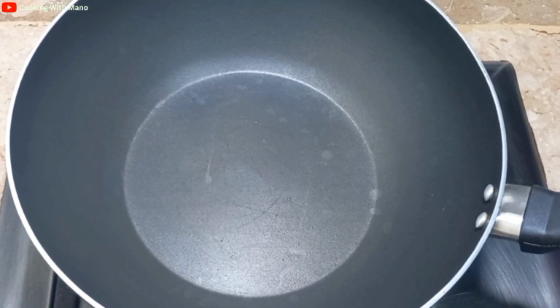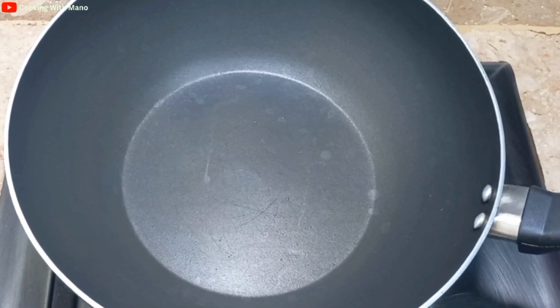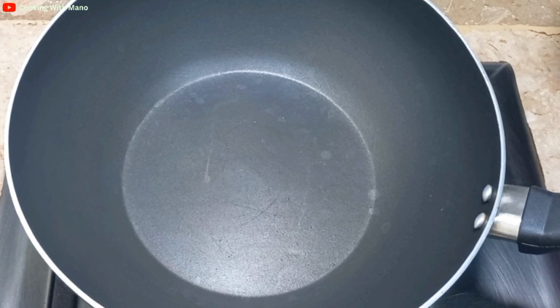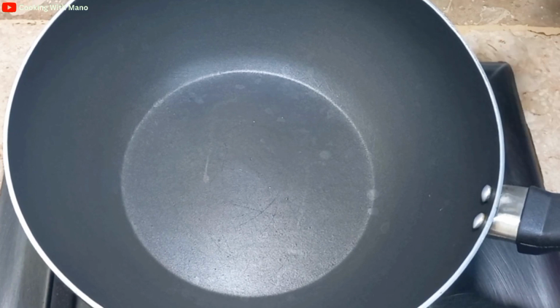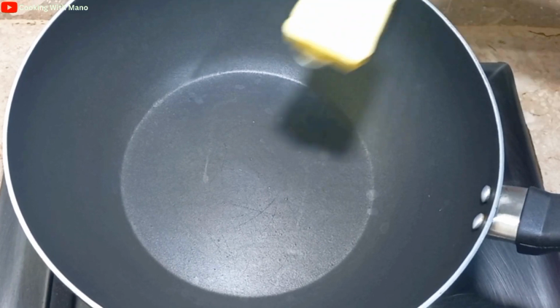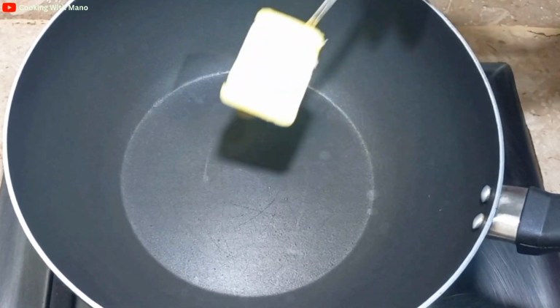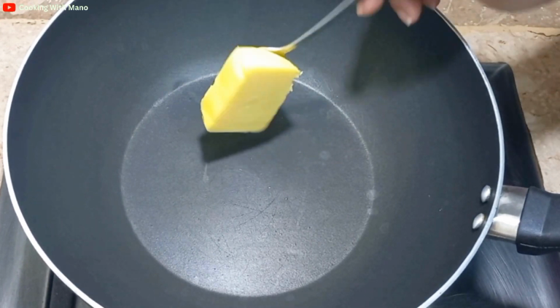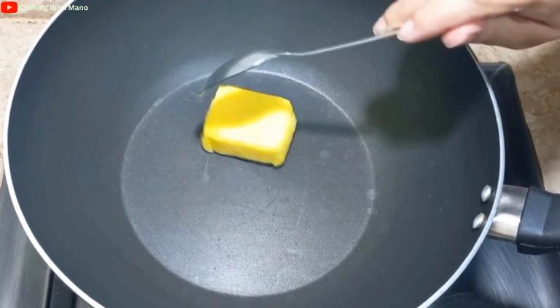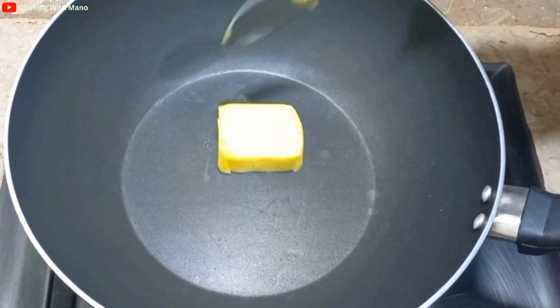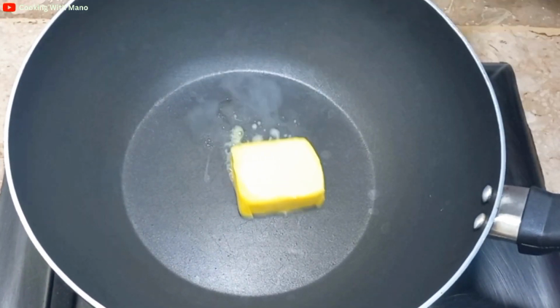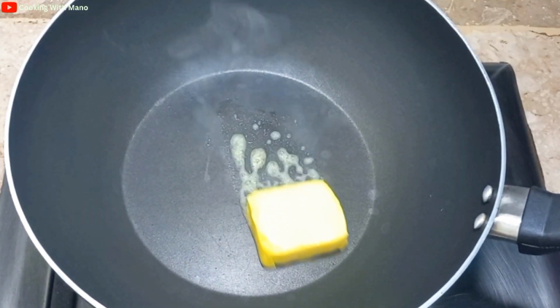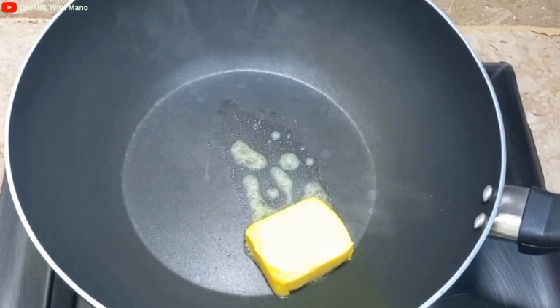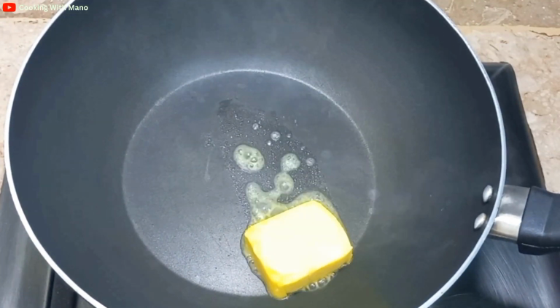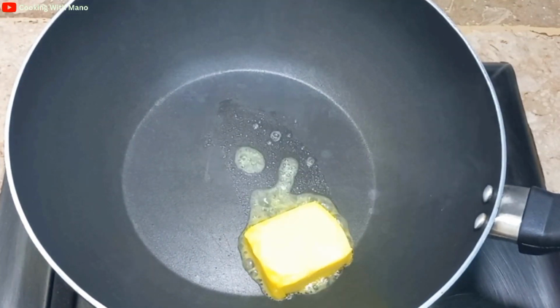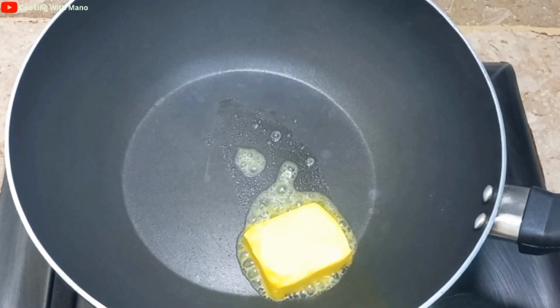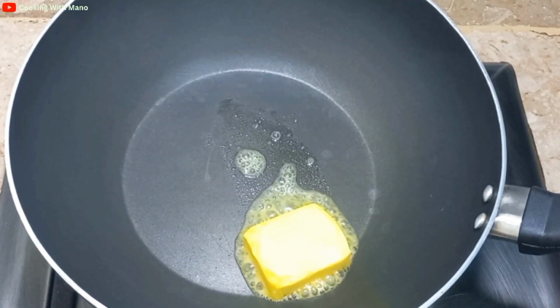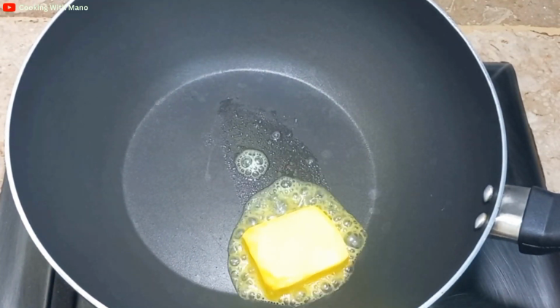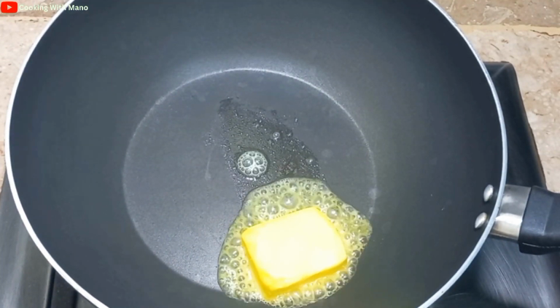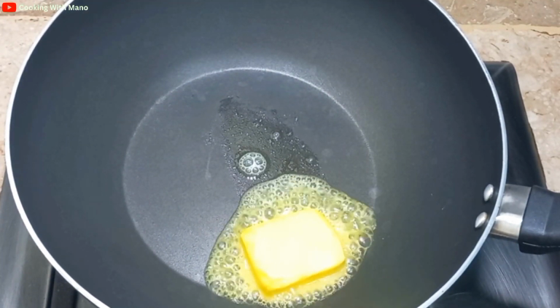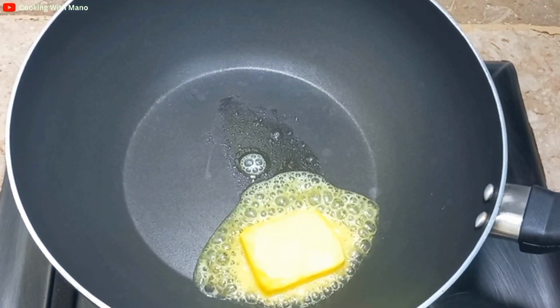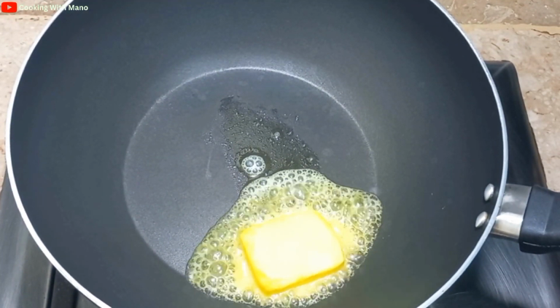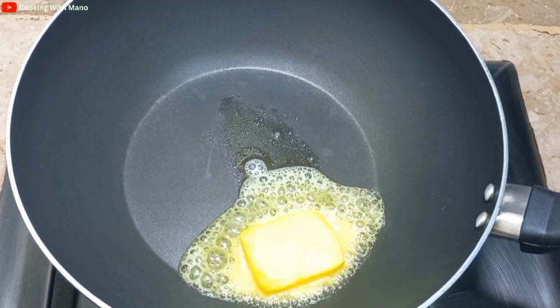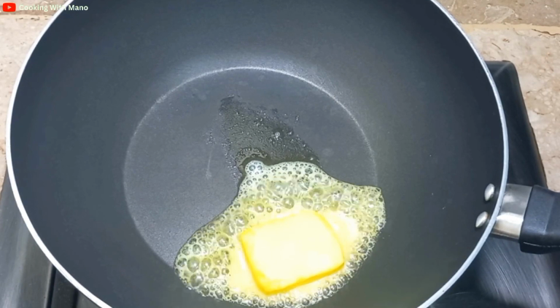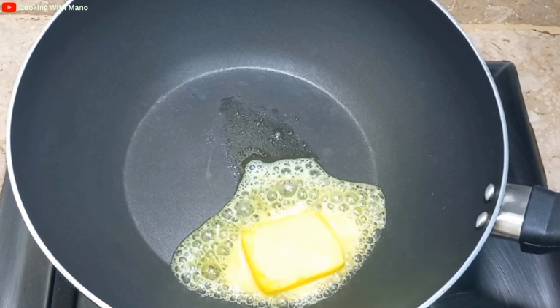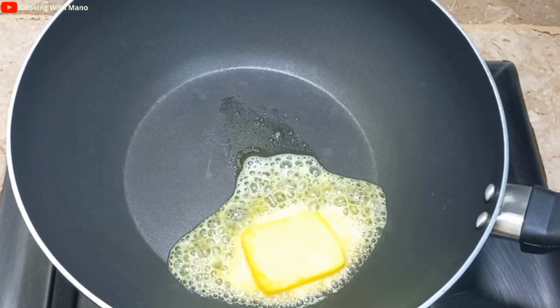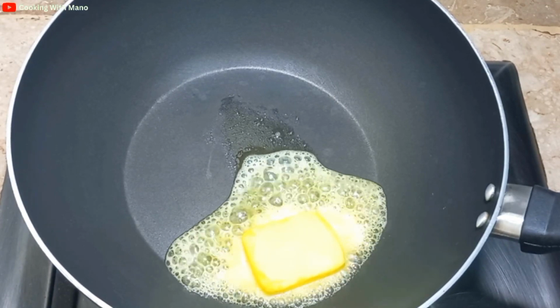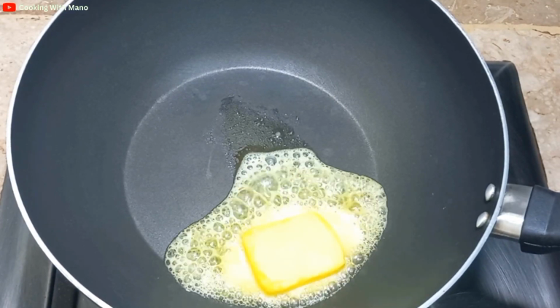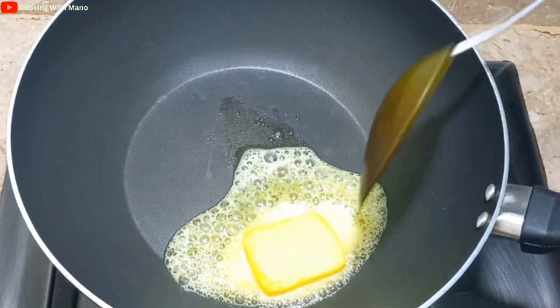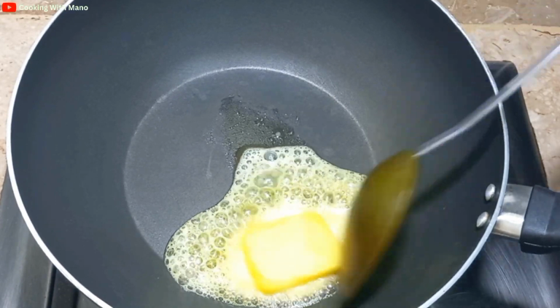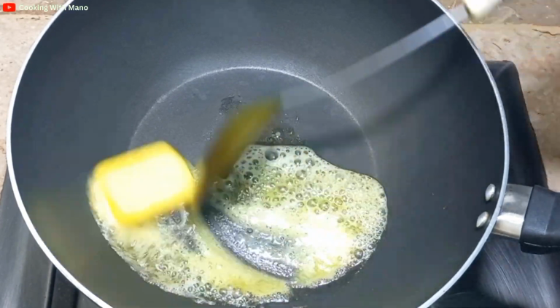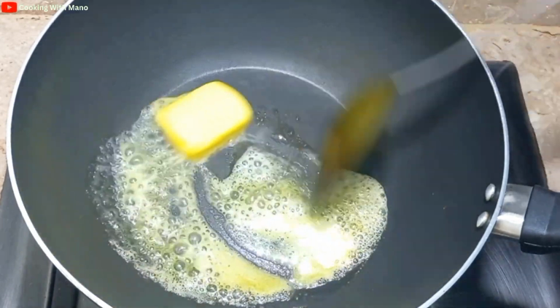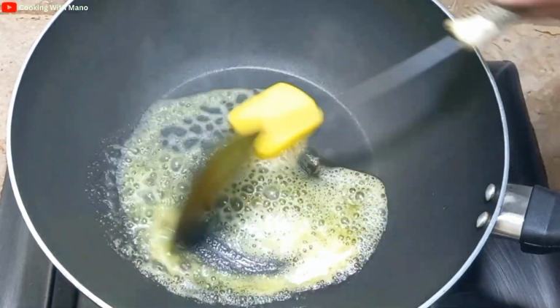I have a pan ready. I put in 2 tablespoons of butter and set it to a medium flame so that the butter will melt.